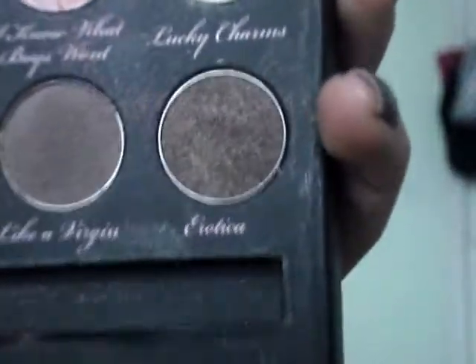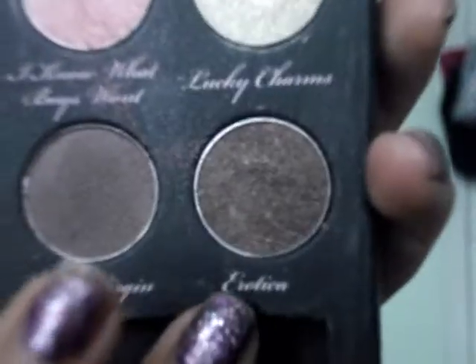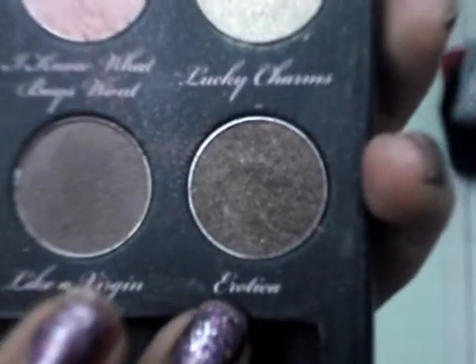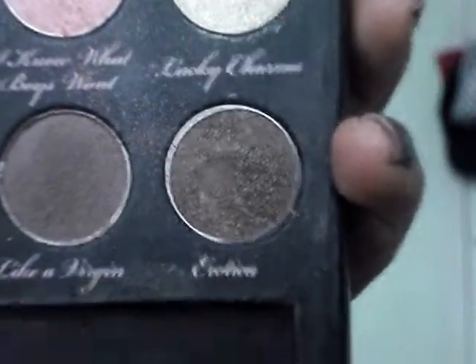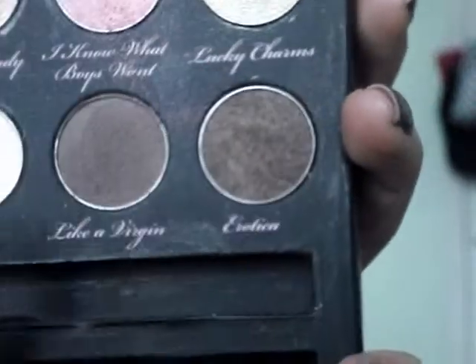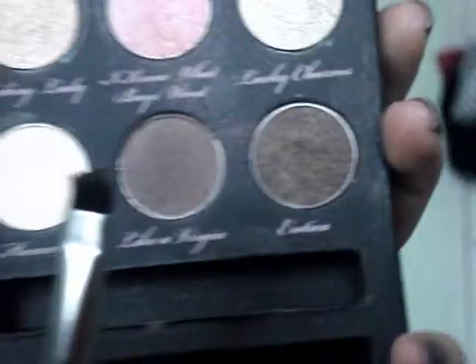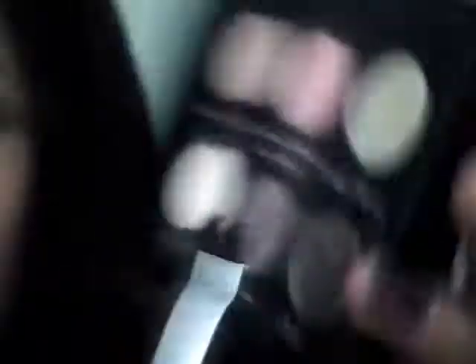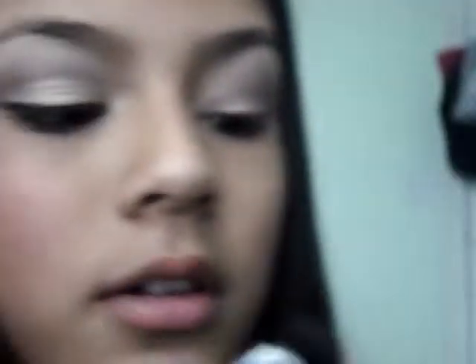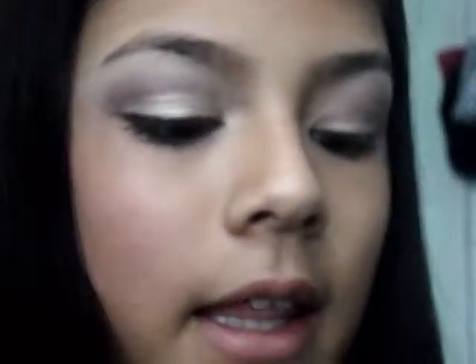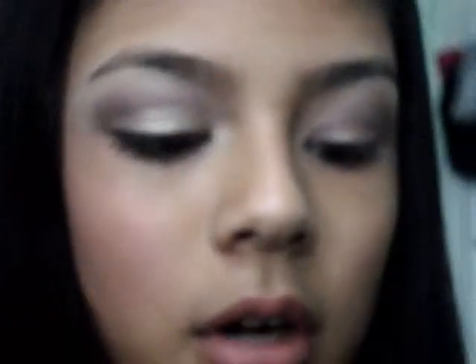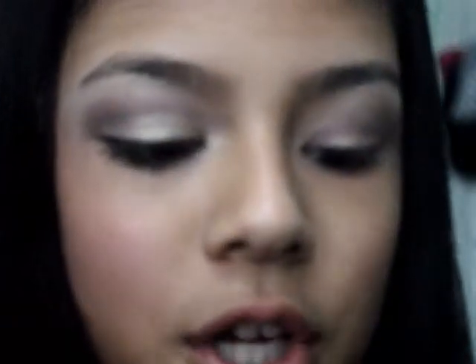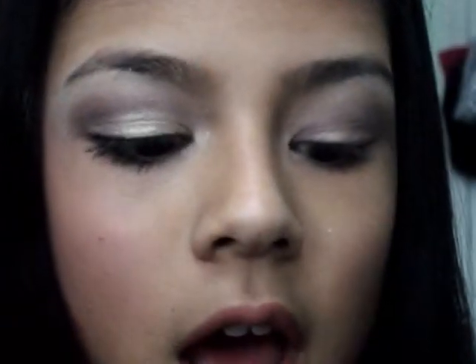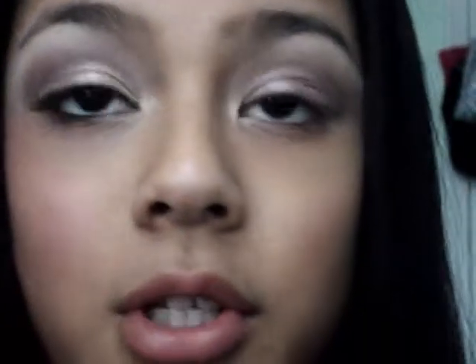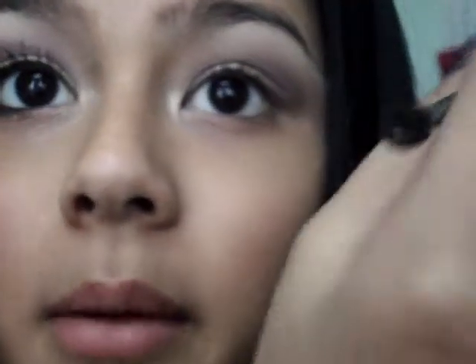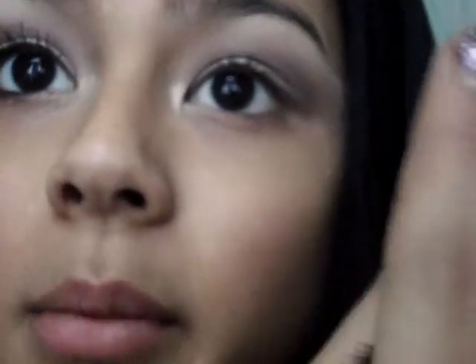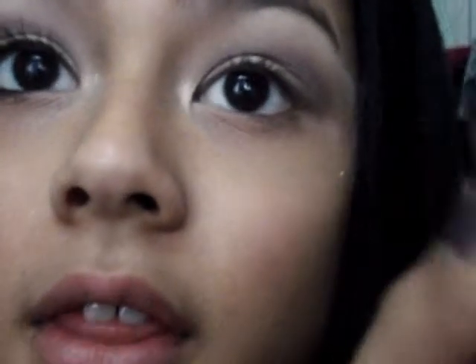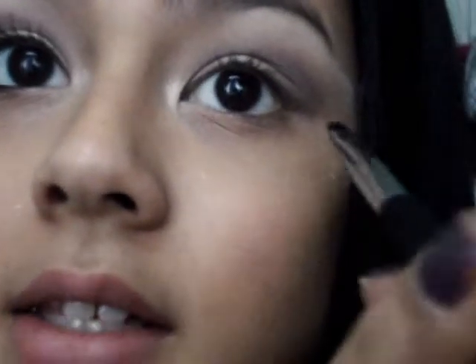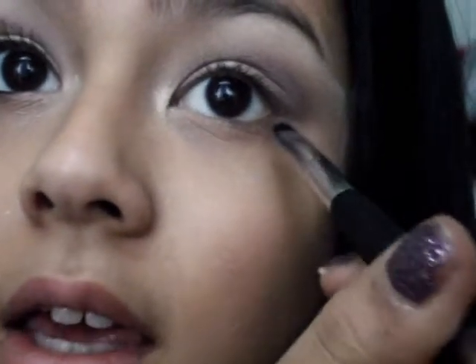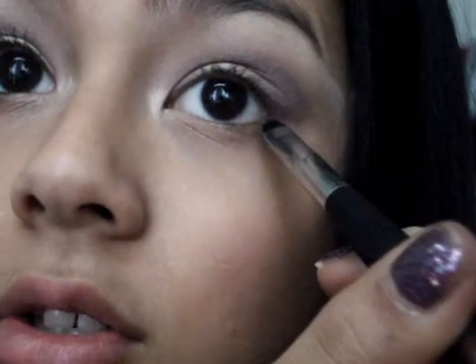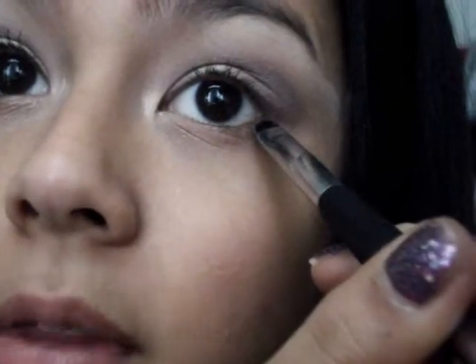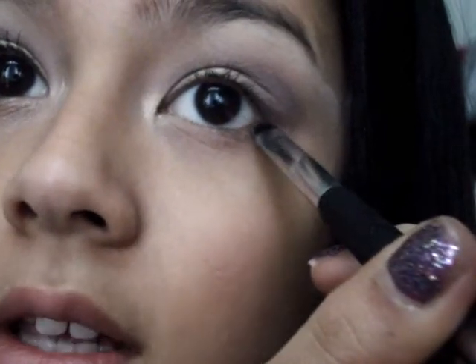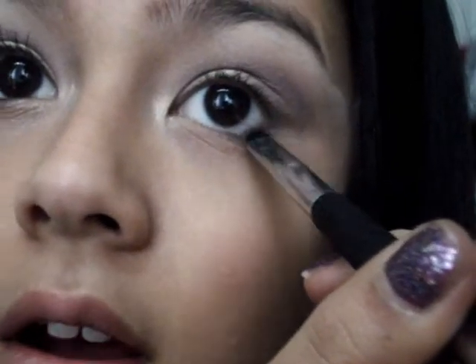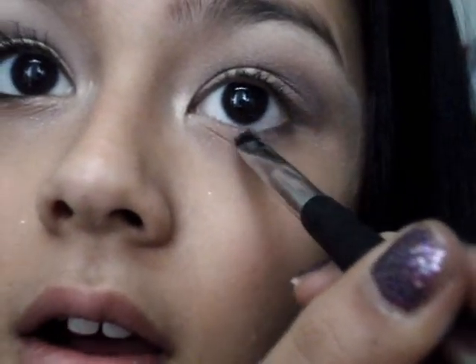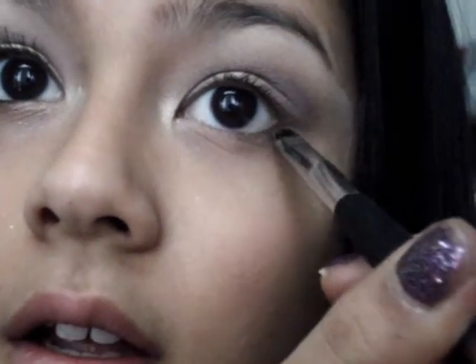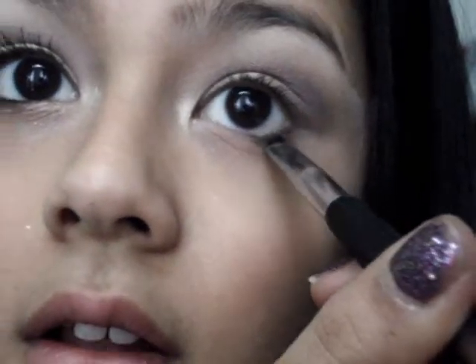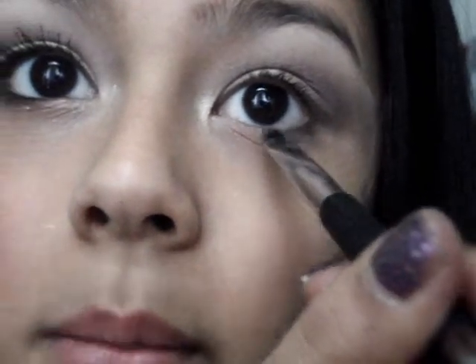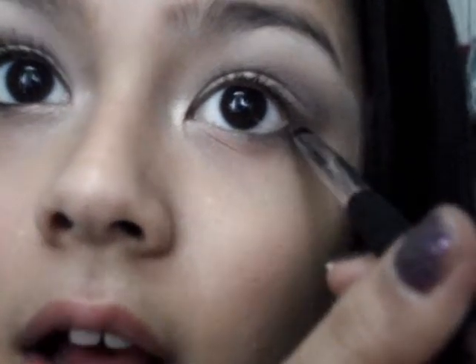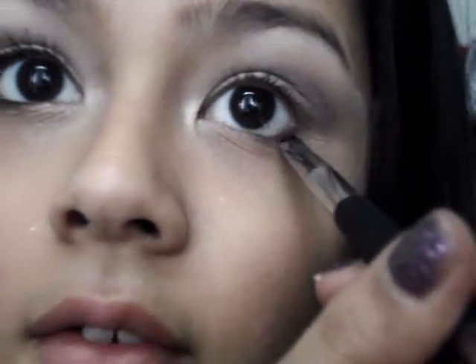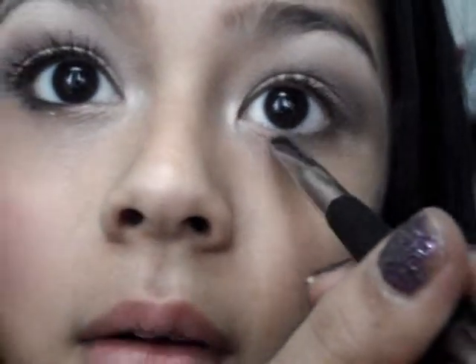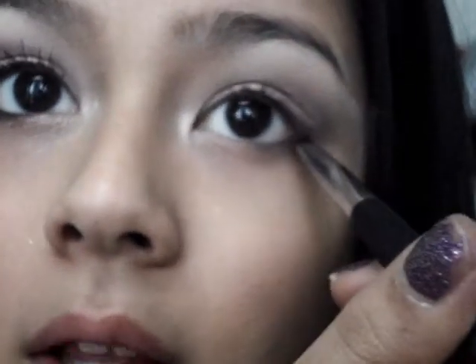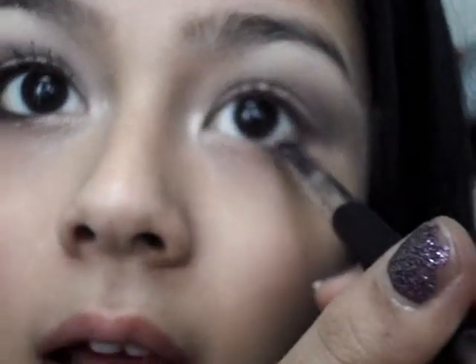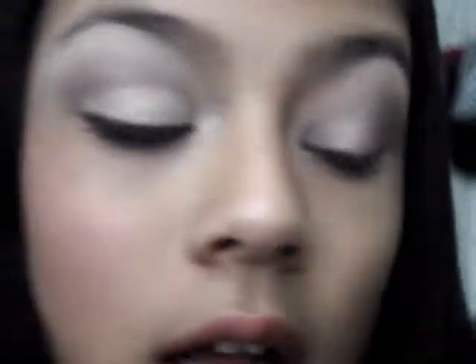Now taking Erotica with an angled eyeliner brush, I'm just going to pick up a little bit of this and sweep it along my lower lash line.